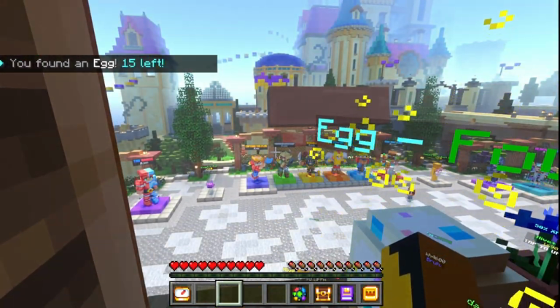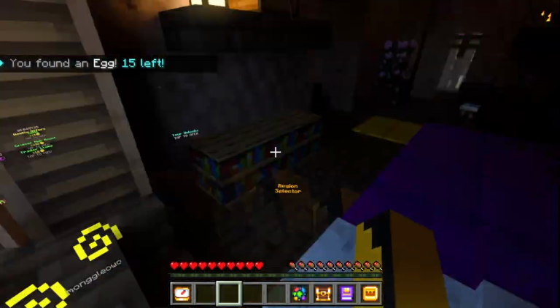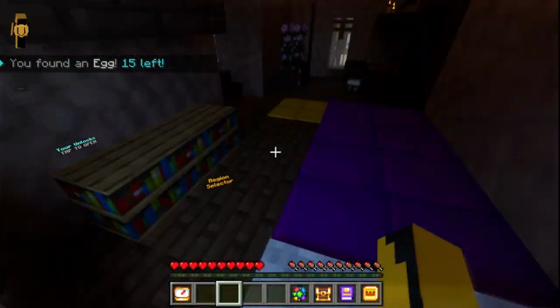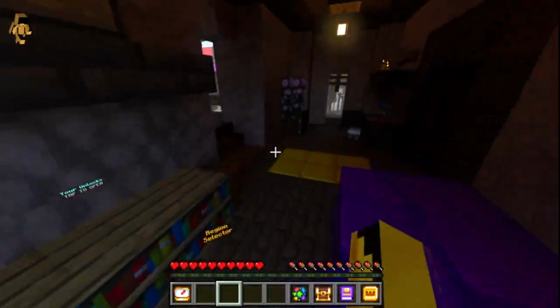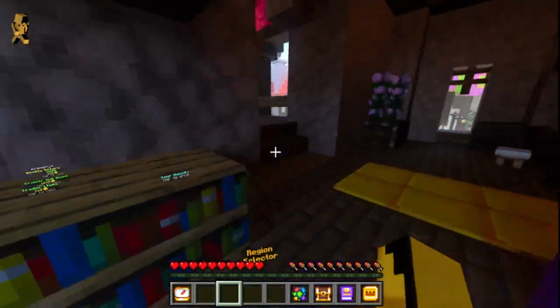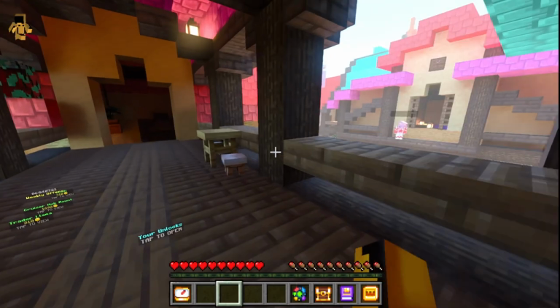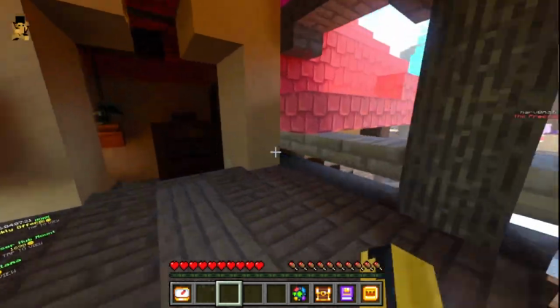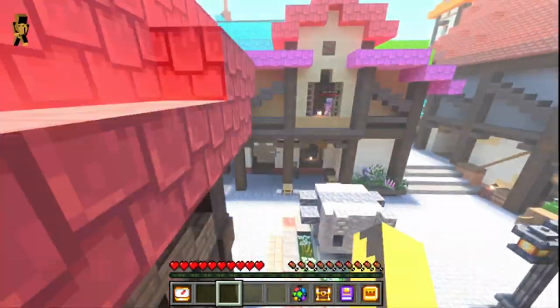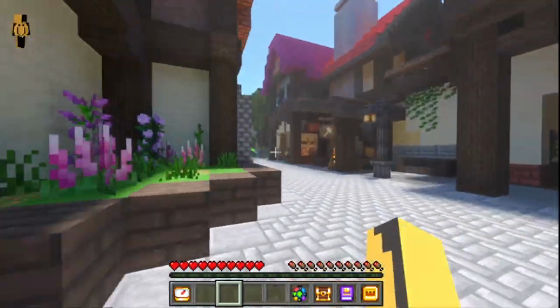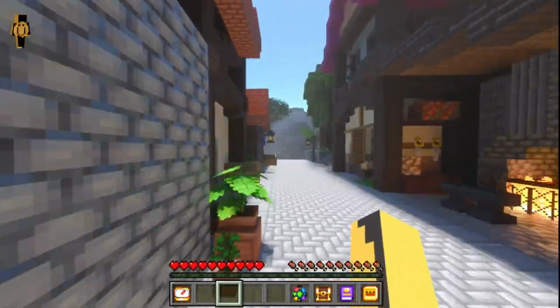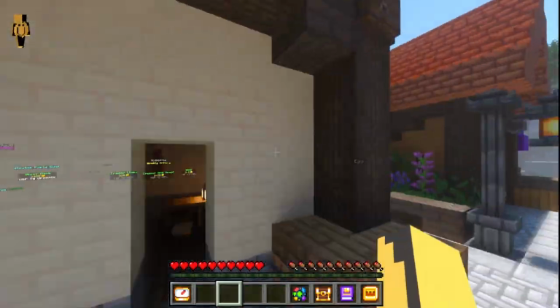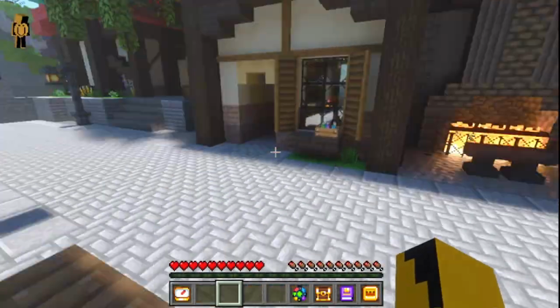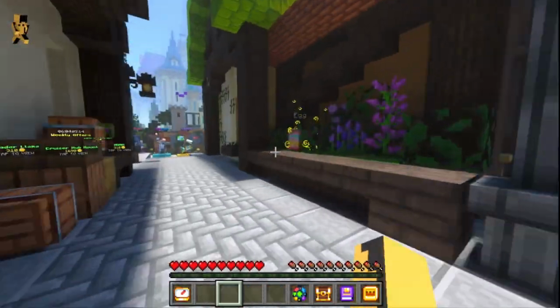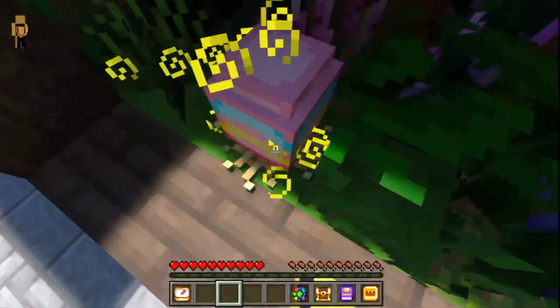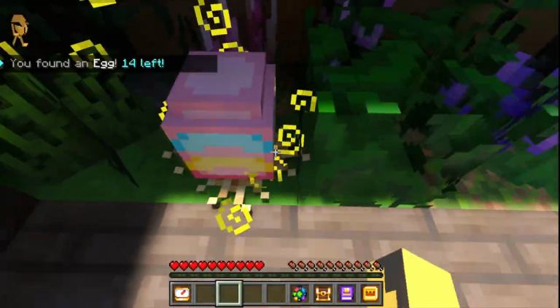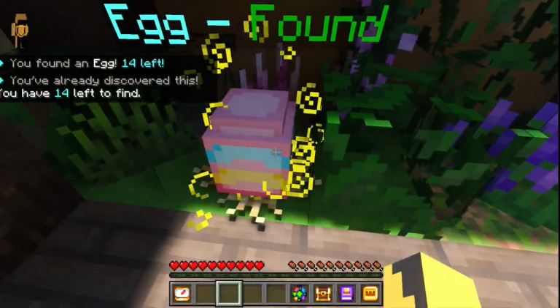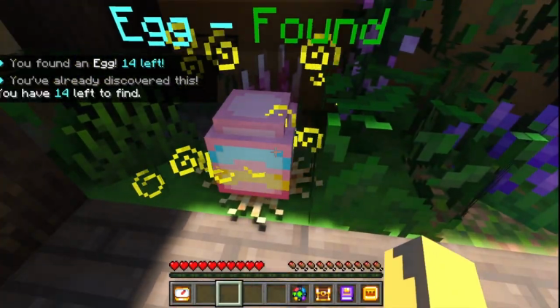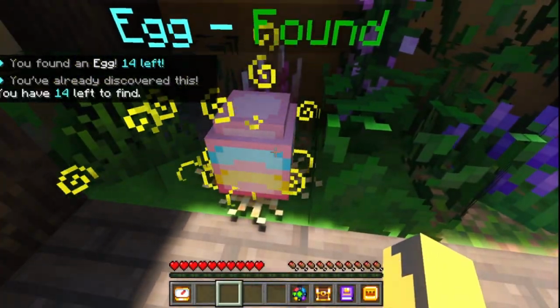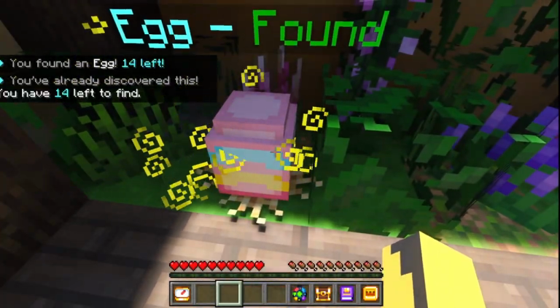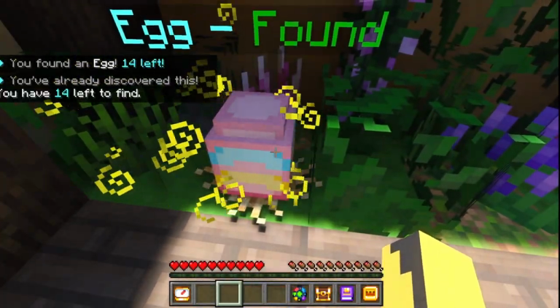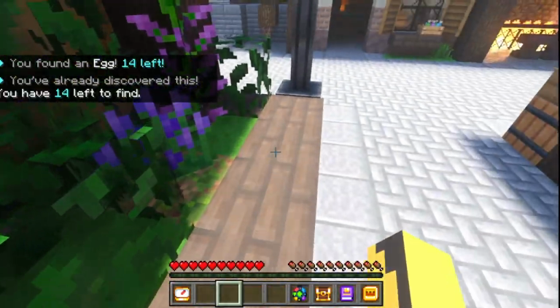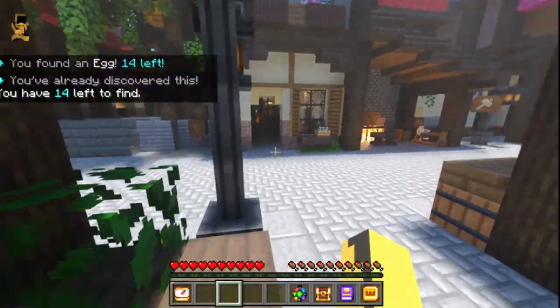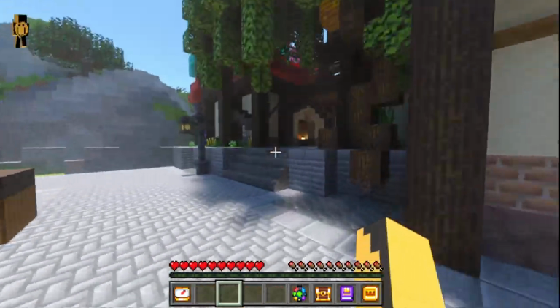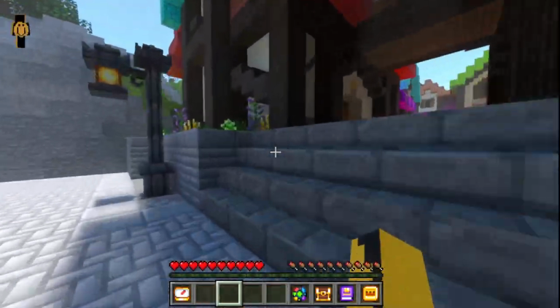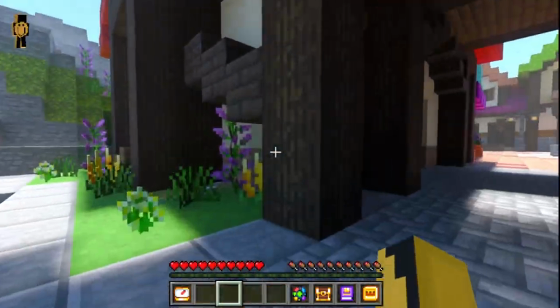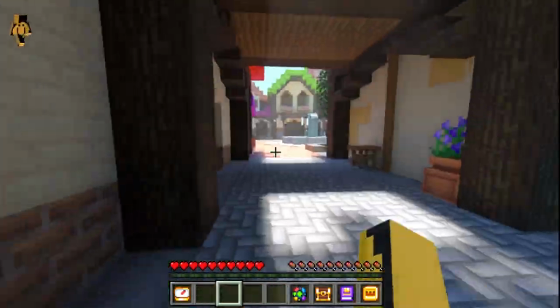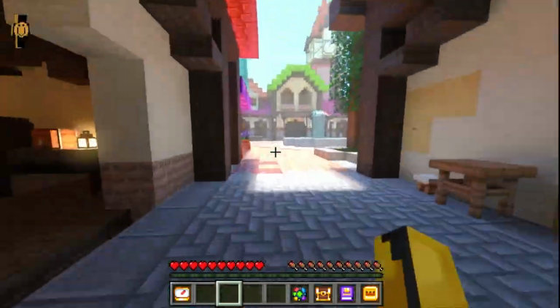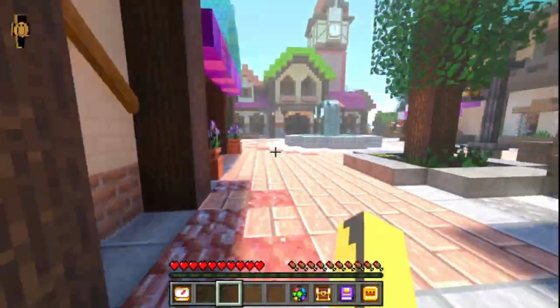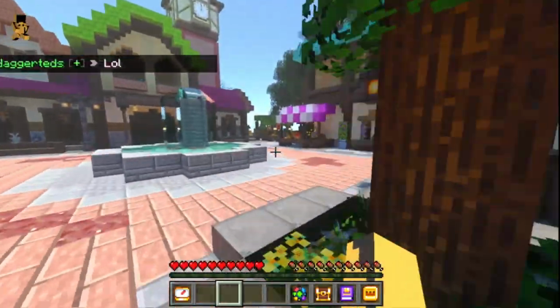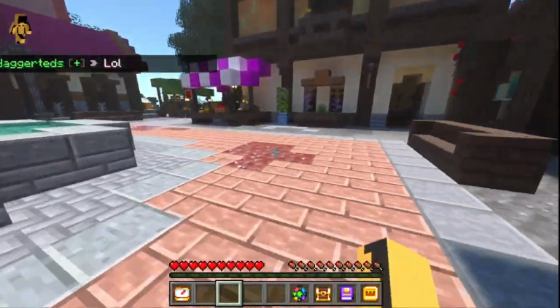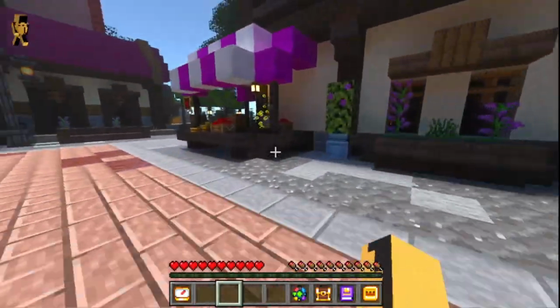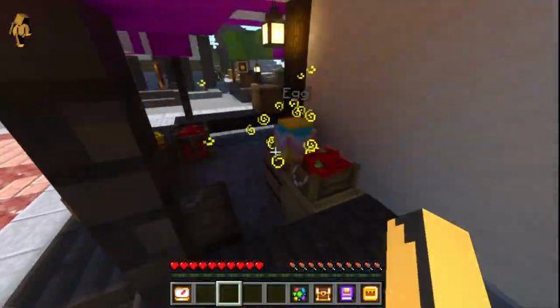From this one you want to go backwards, deeper into the hub, and you'll find your 12th one. After you've done that, you want to keep going through all these buildings and to the shopping area.